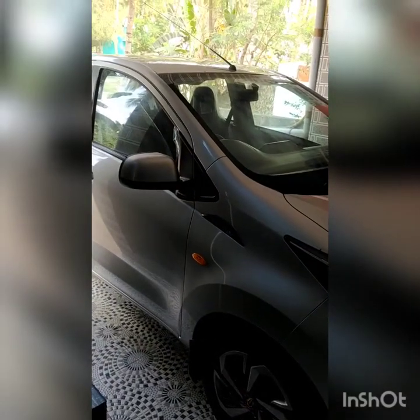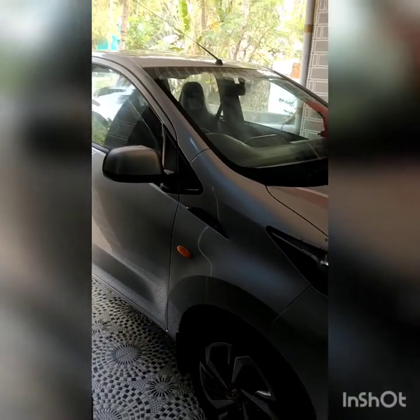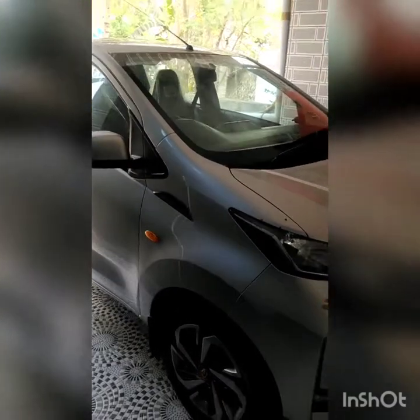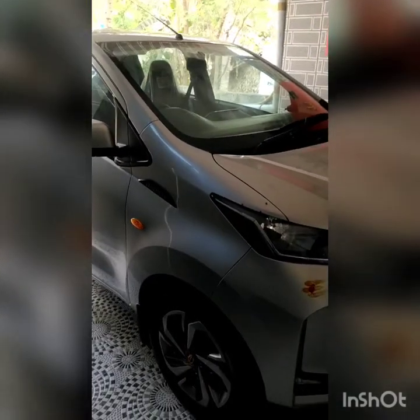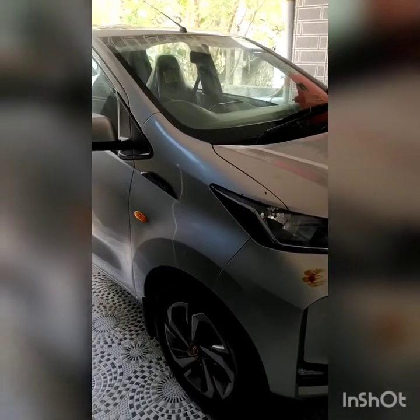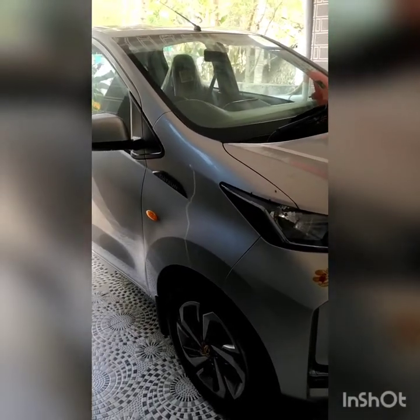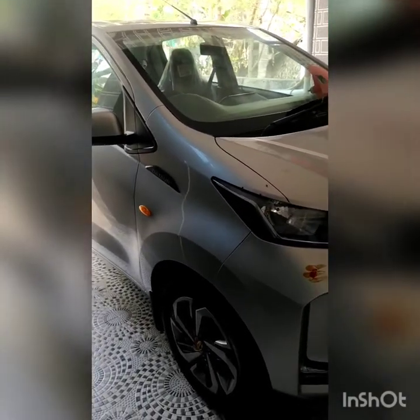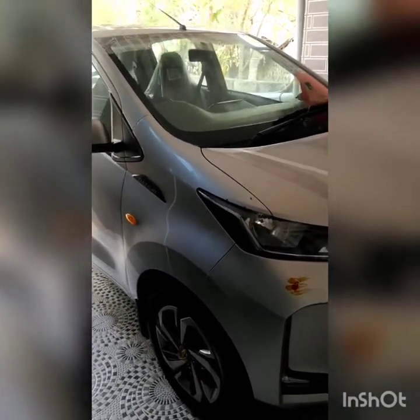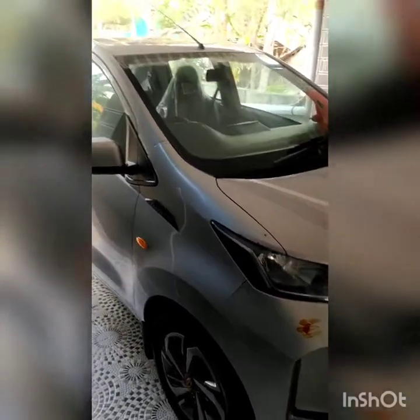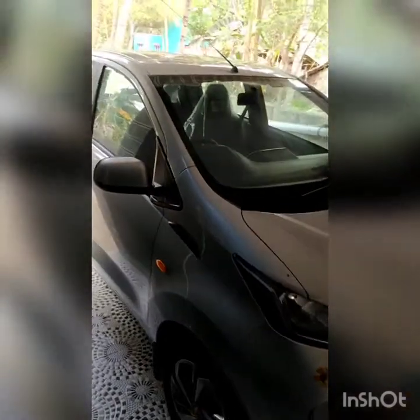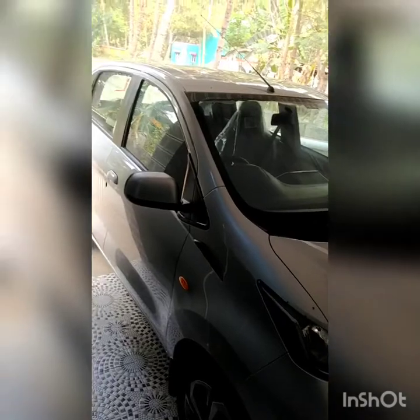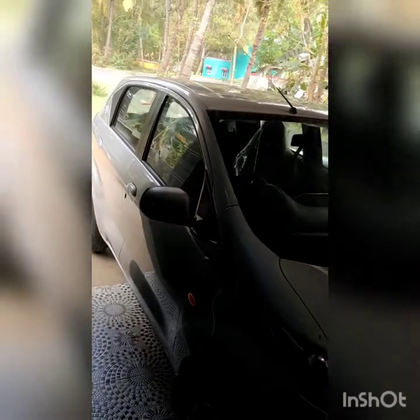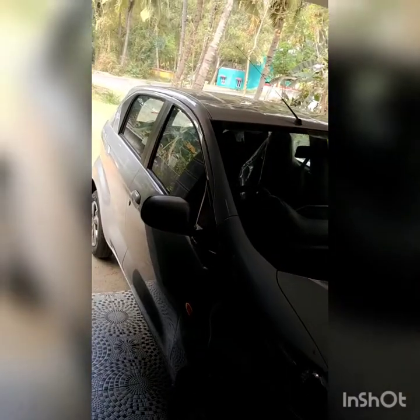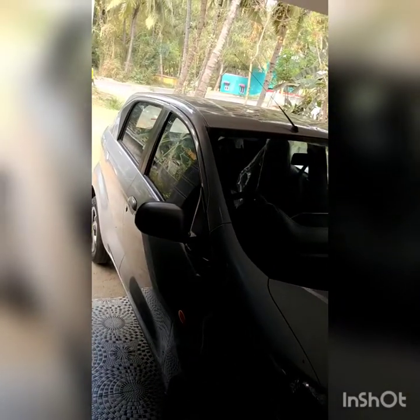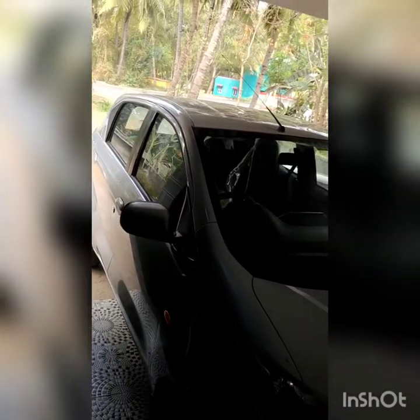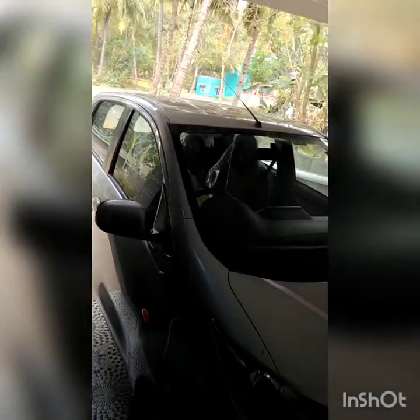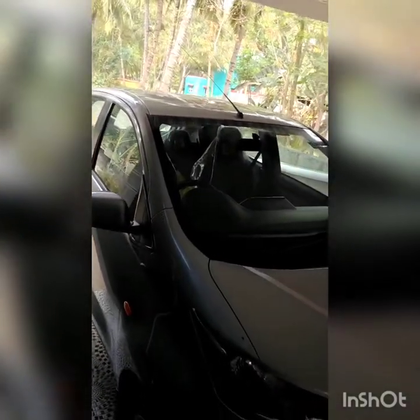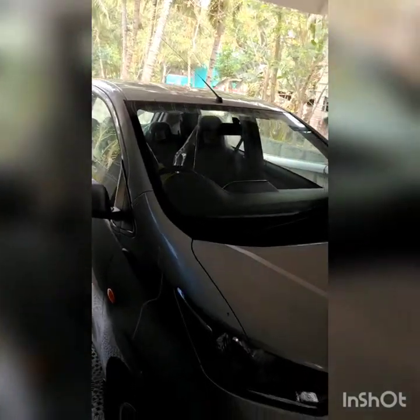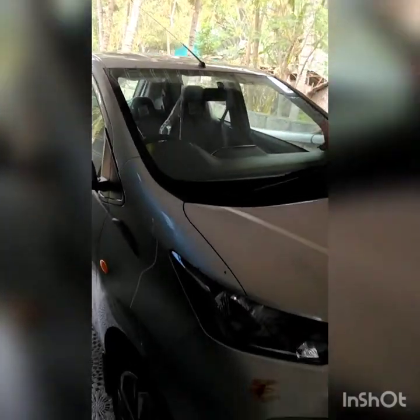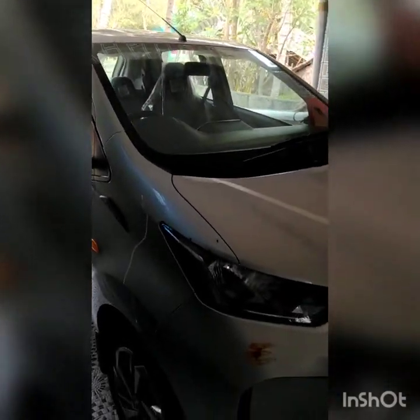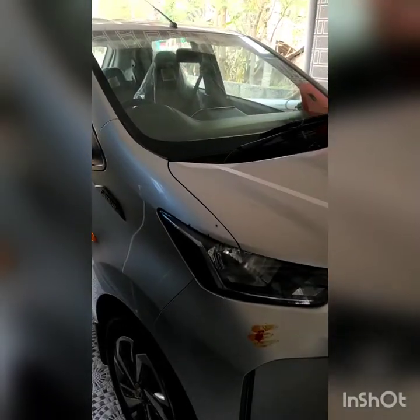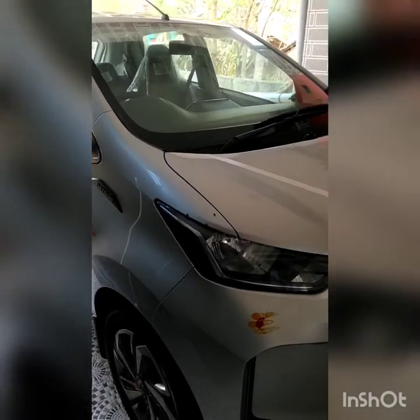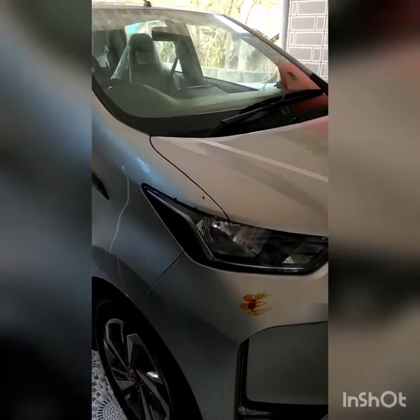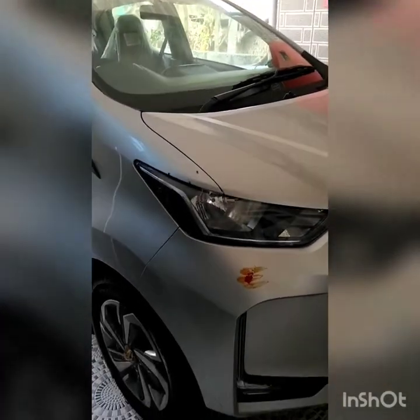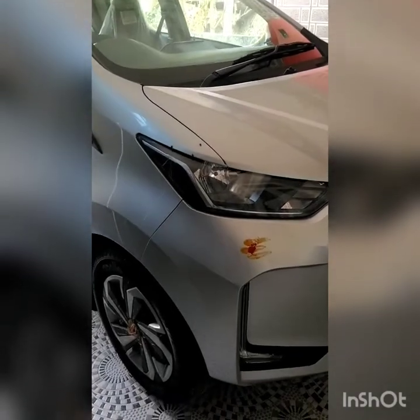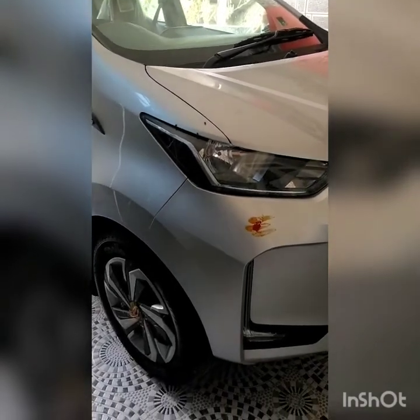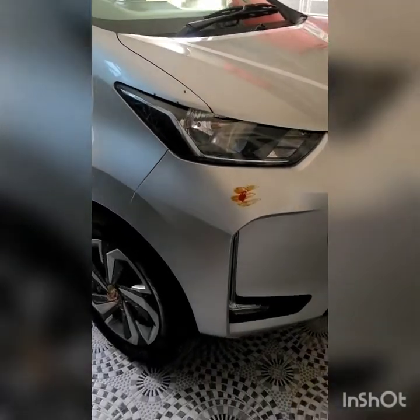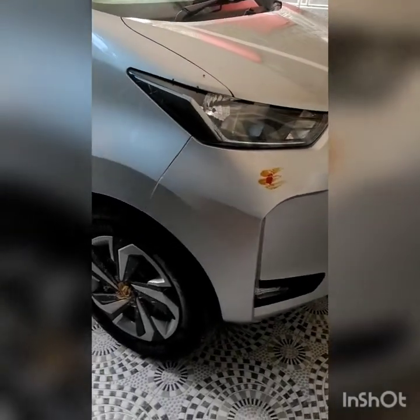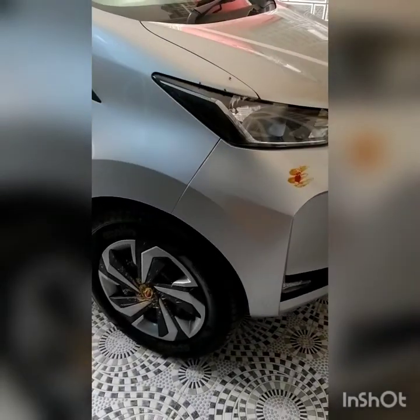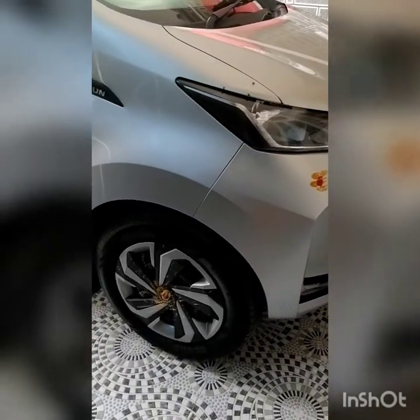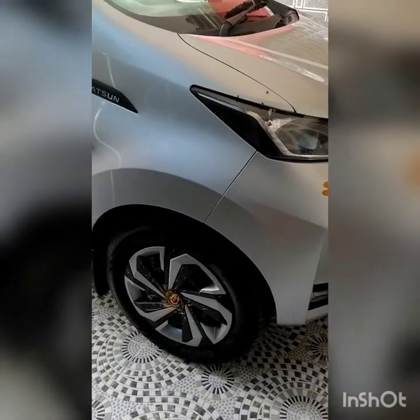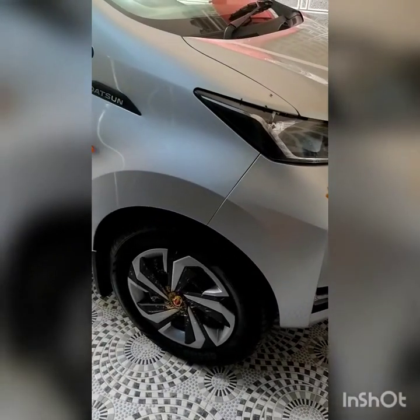This is a brand new car, purchased one week ago. Now you are looking at a 1000cc car, top variant — TO variant. TO meaning passenger side airbag.